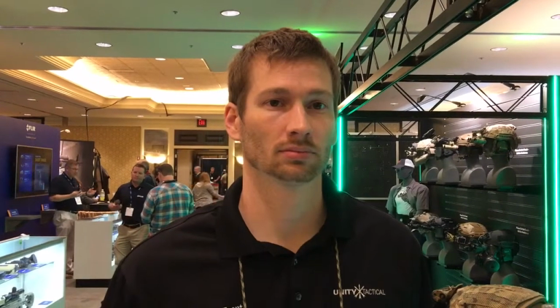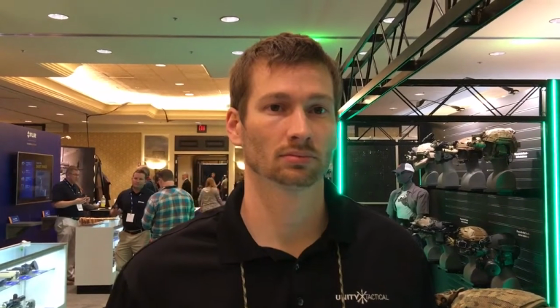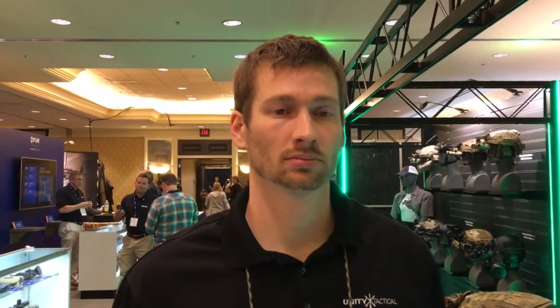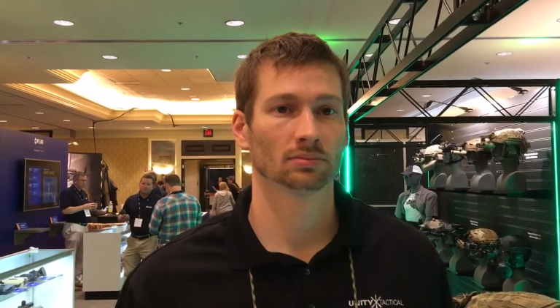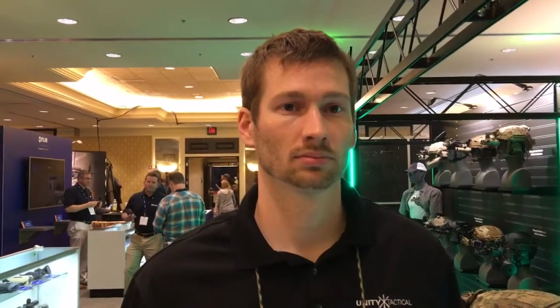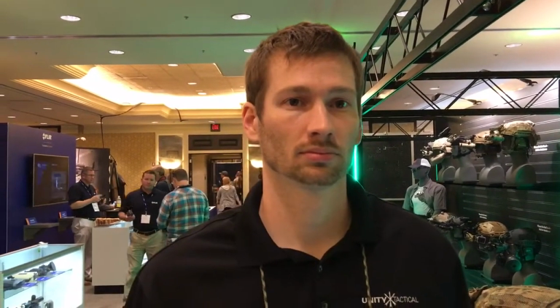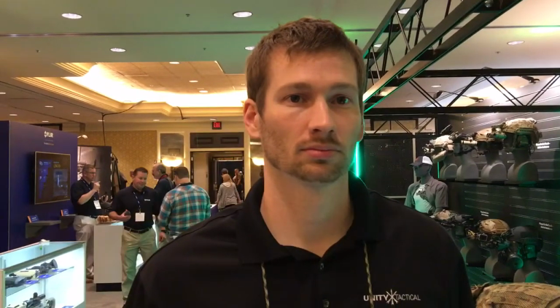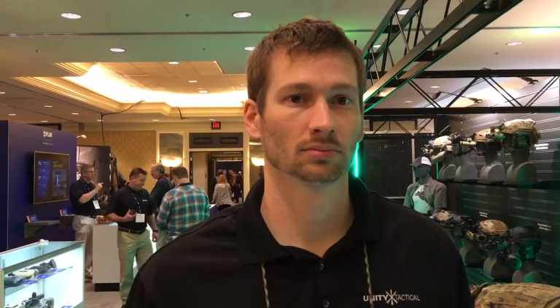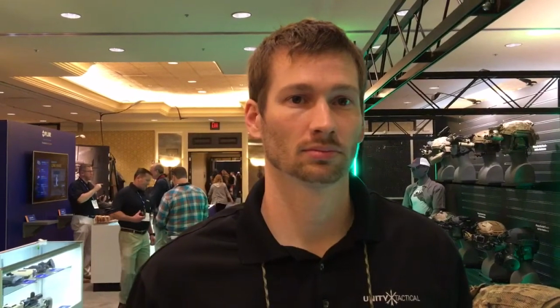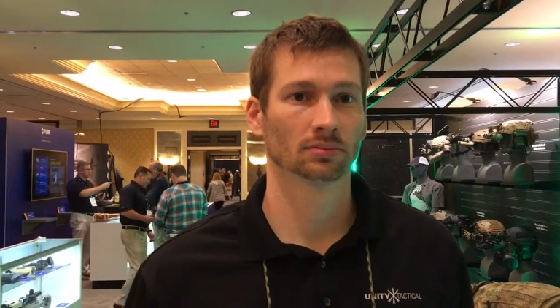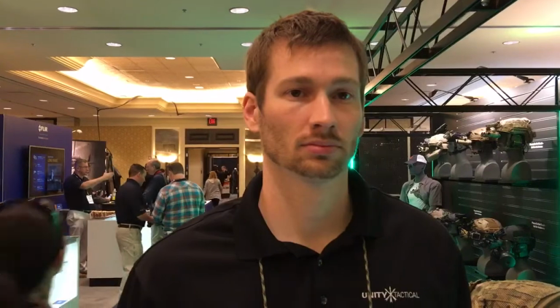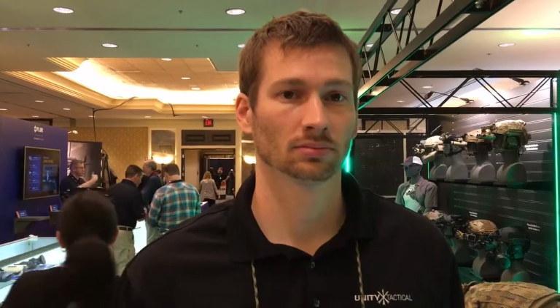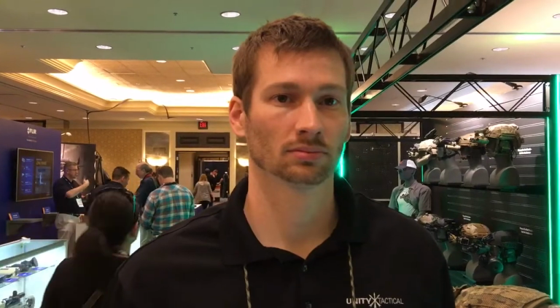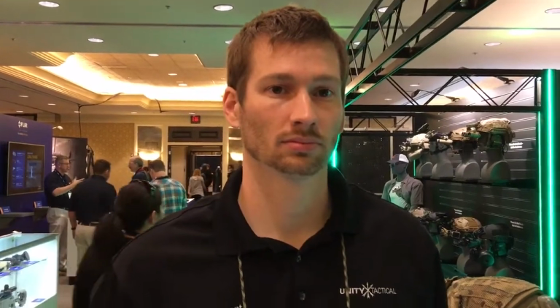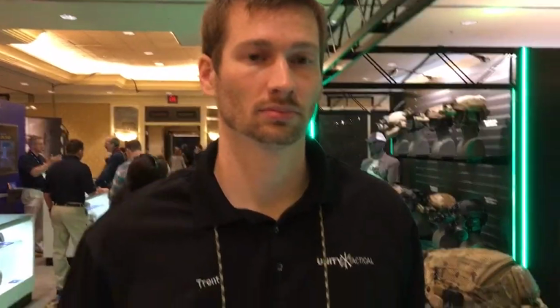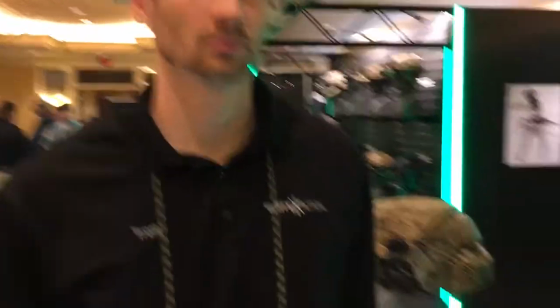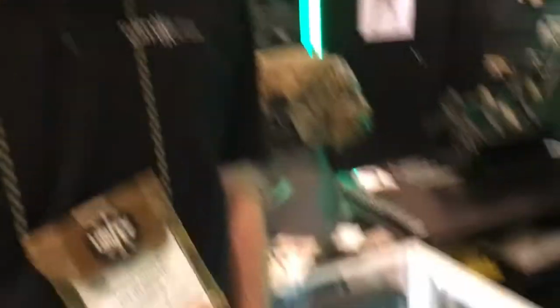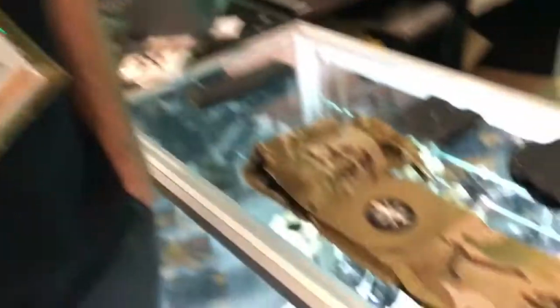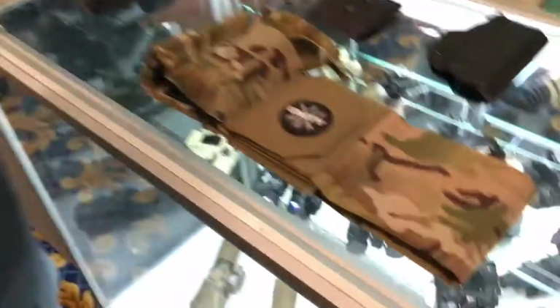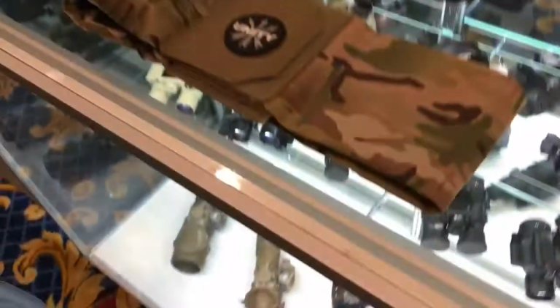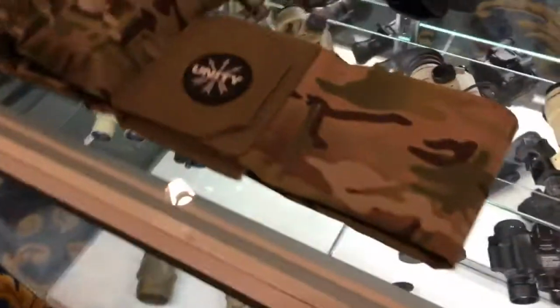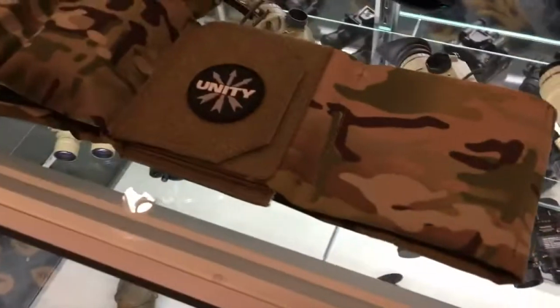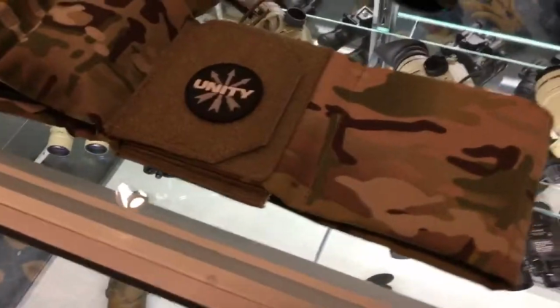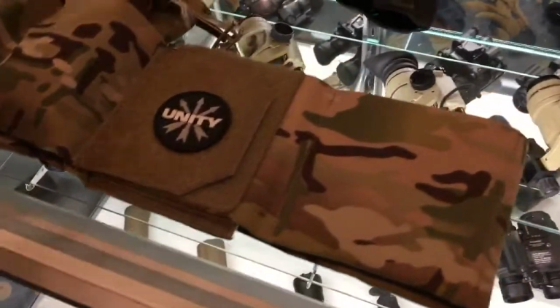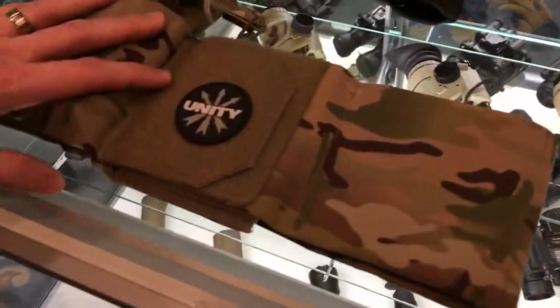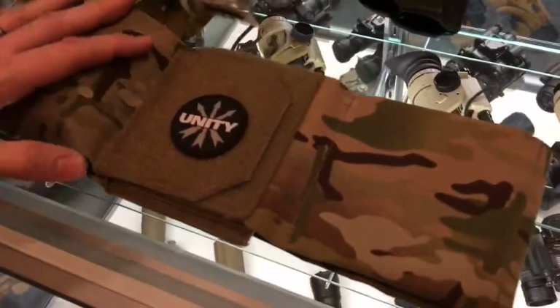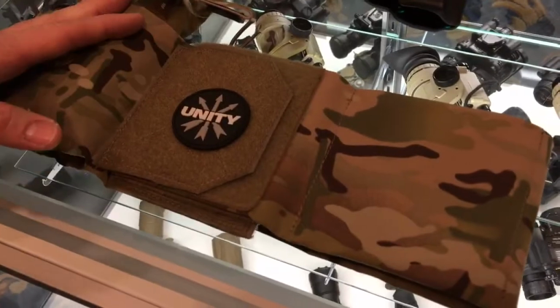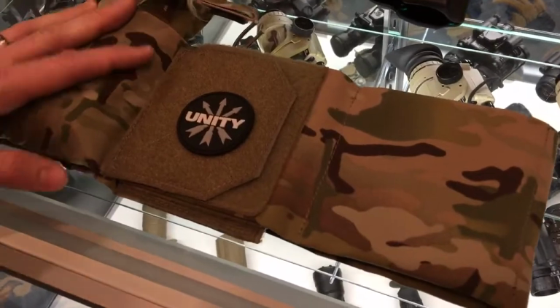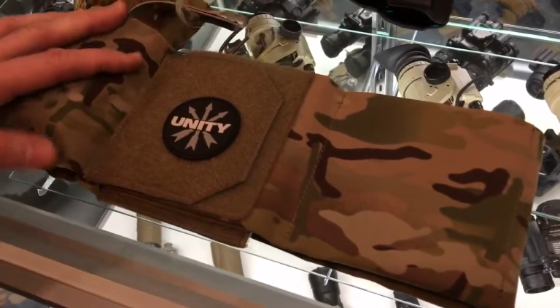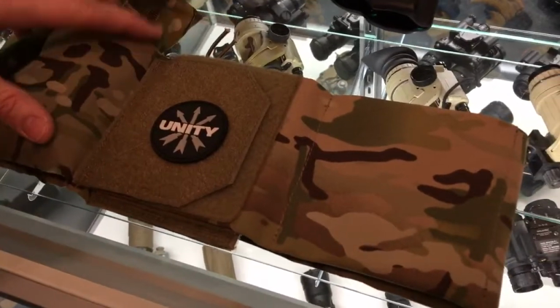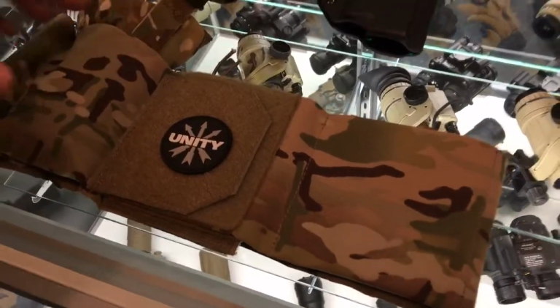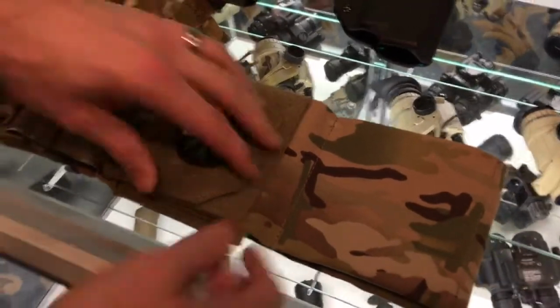Alright, you're watching DefenseReview.com. I'm back with Fred Zimmer of Unity Tactical and TNBC, and he's going to show us this new belt — the Unity Tactical Clutch Belt.